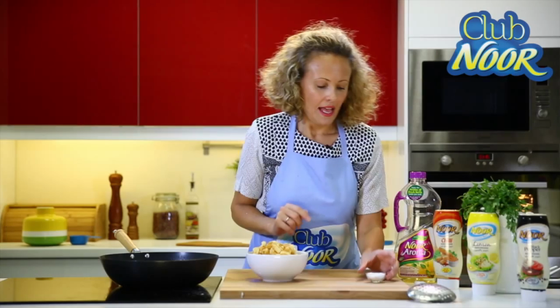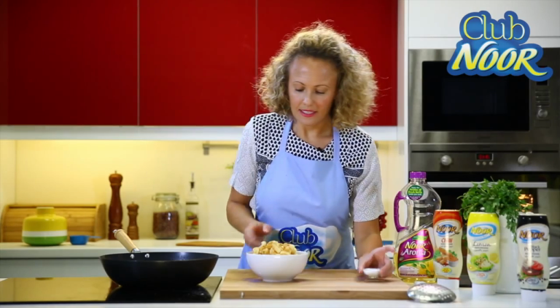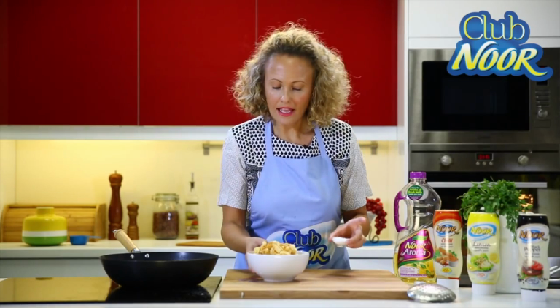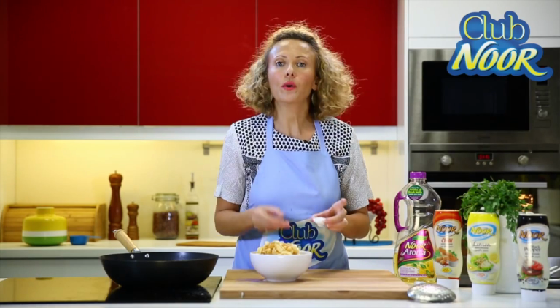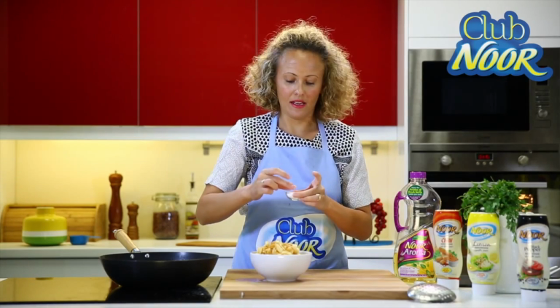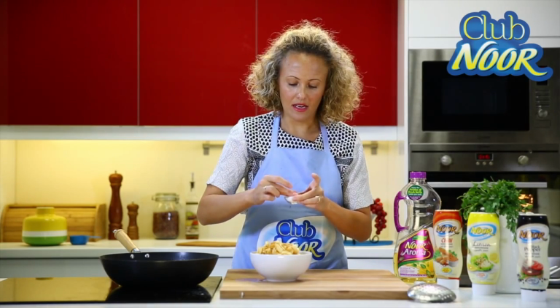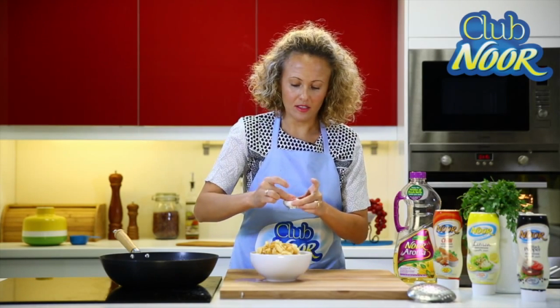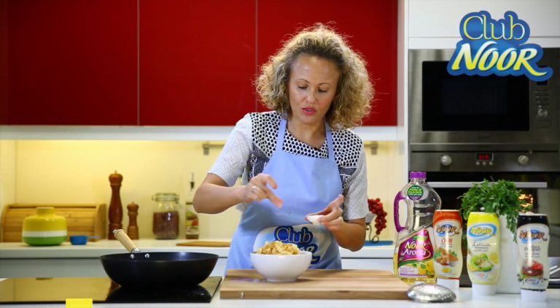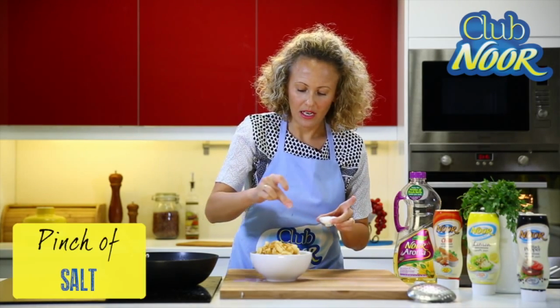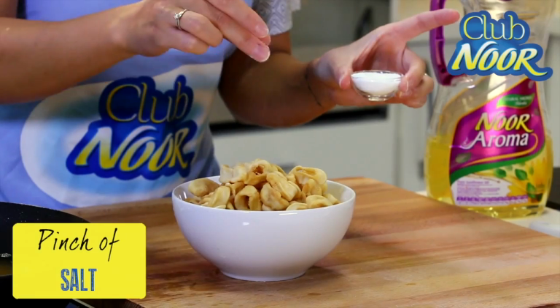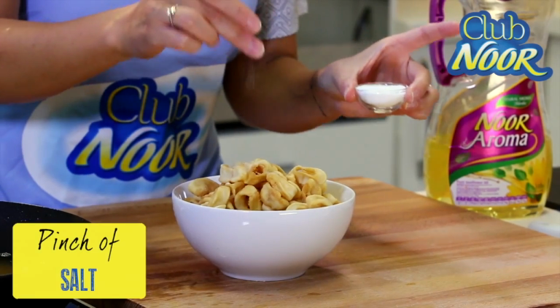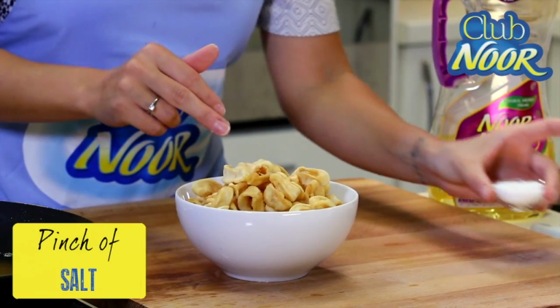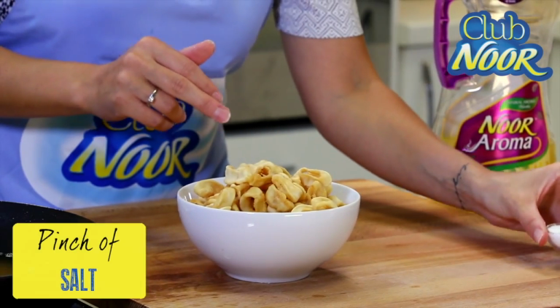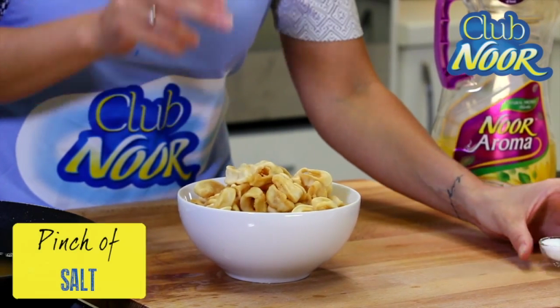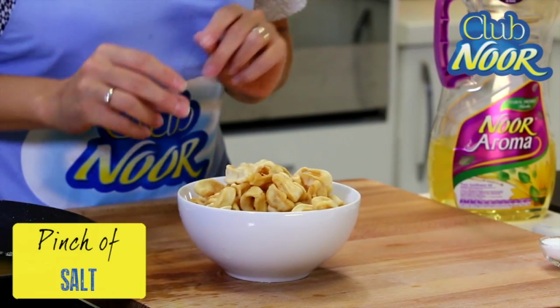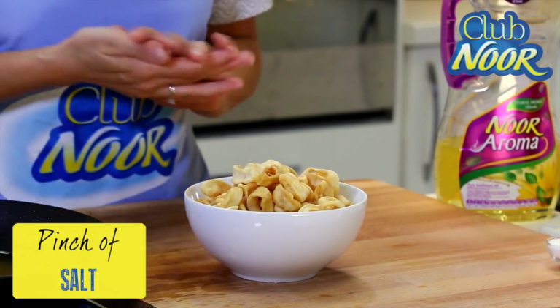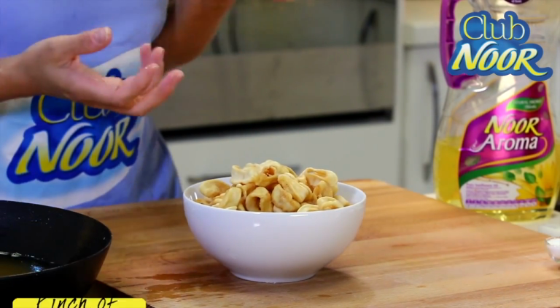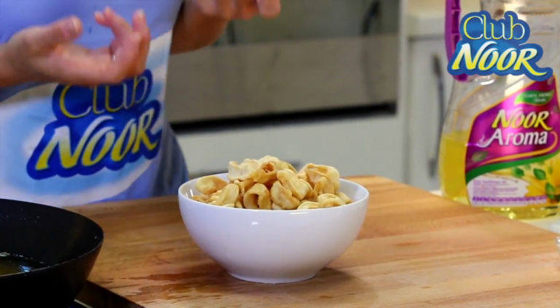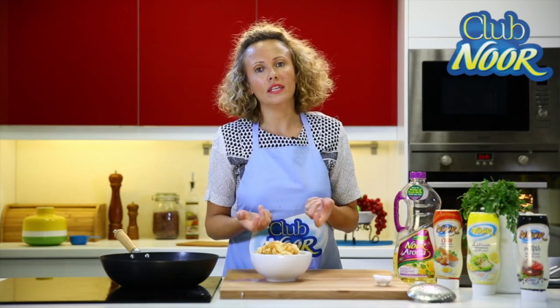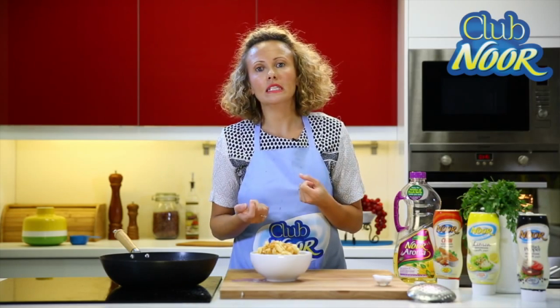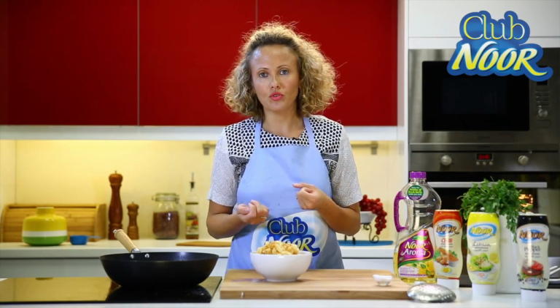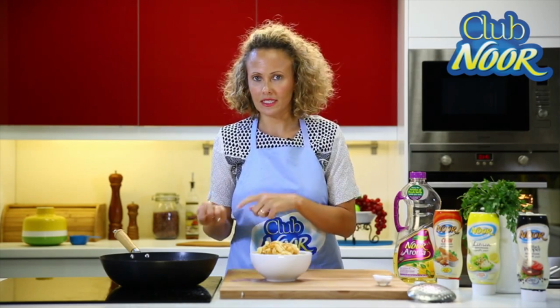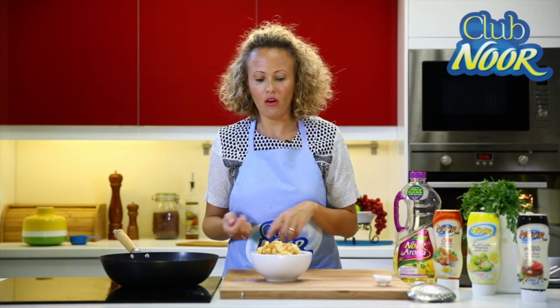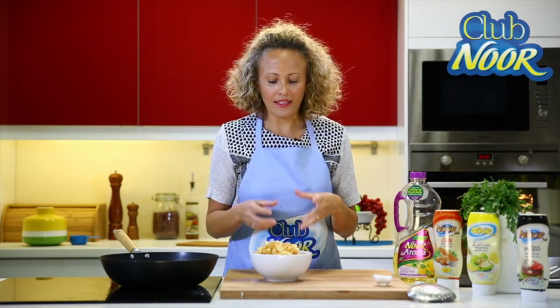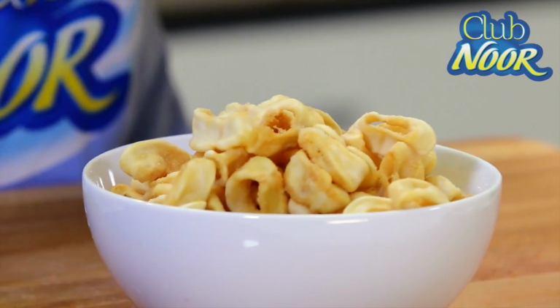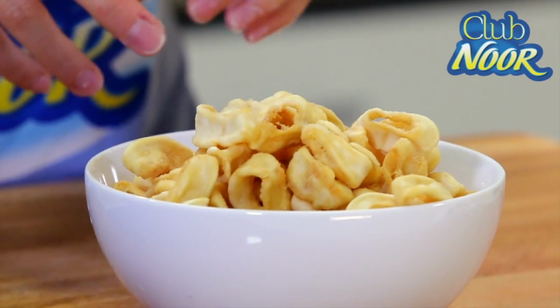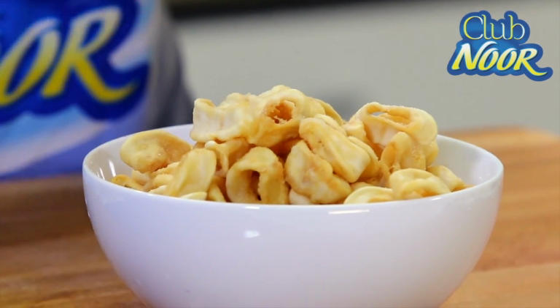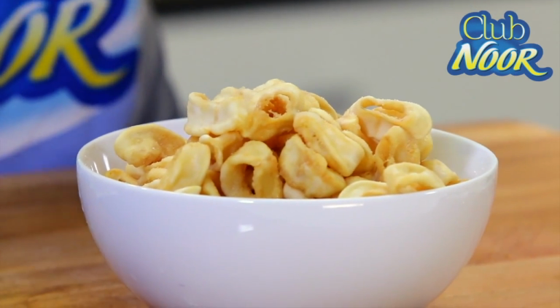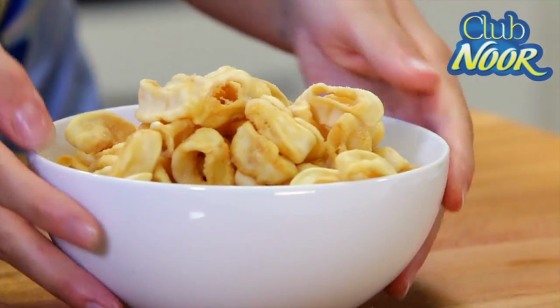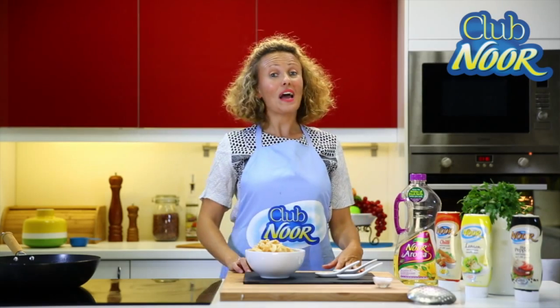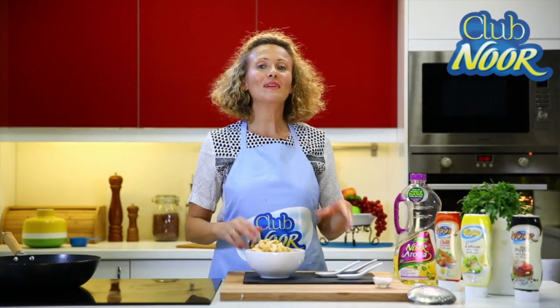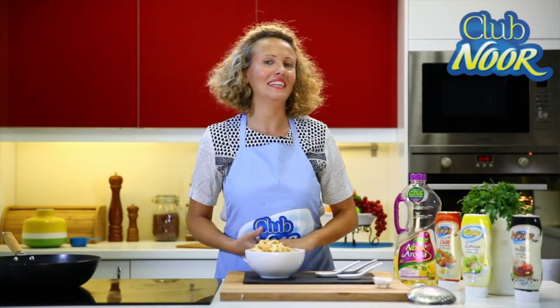And at the end we can add the salt. I don't usually put the salt before because the salt usually releases water inside the fish. And I need this fish really, really dry. So now my calamari are ready.